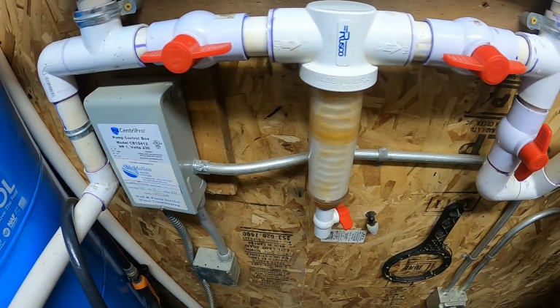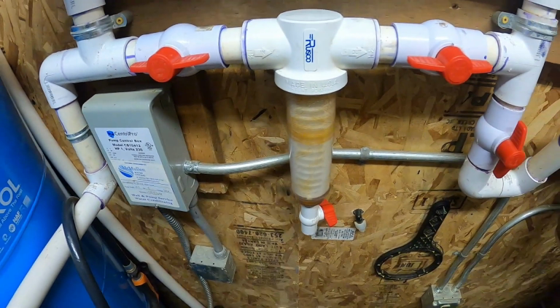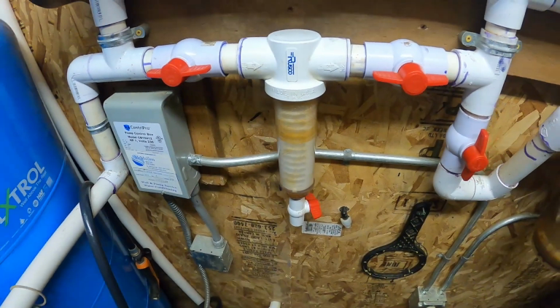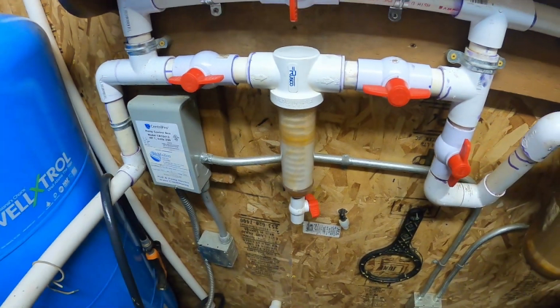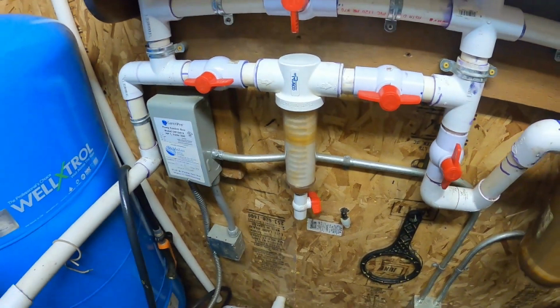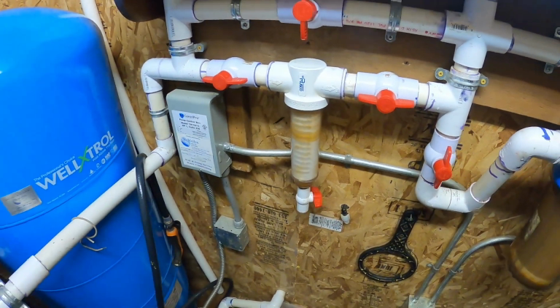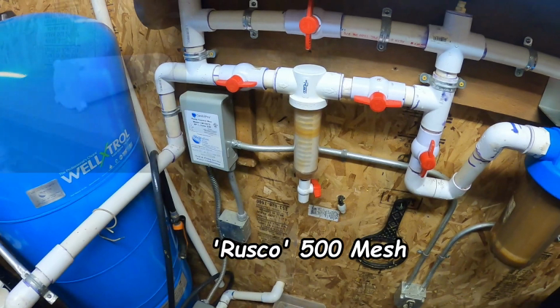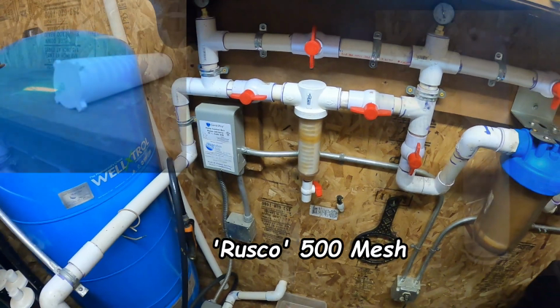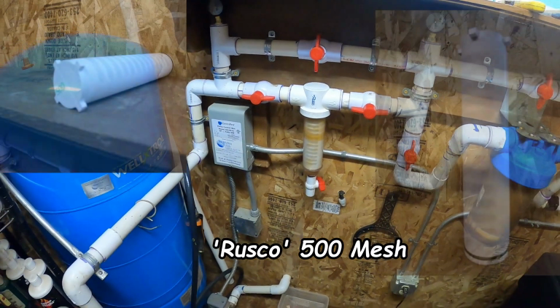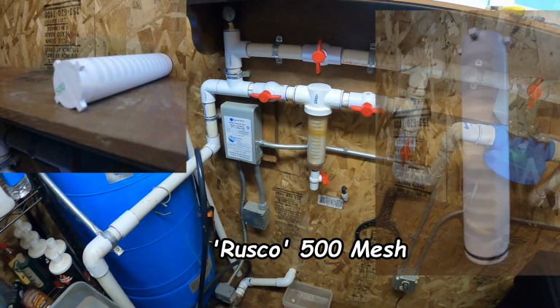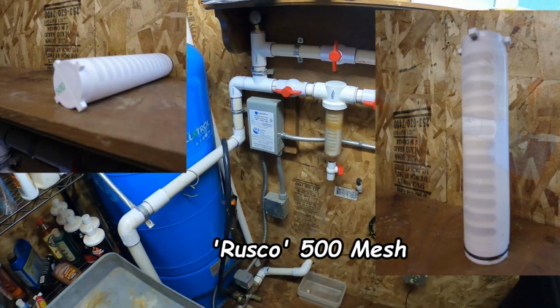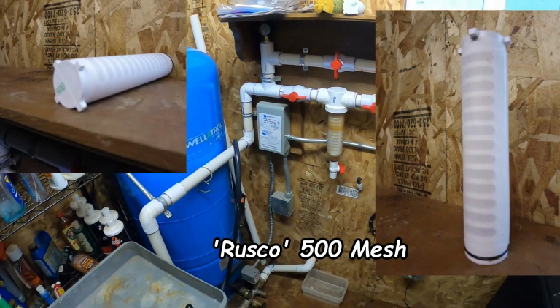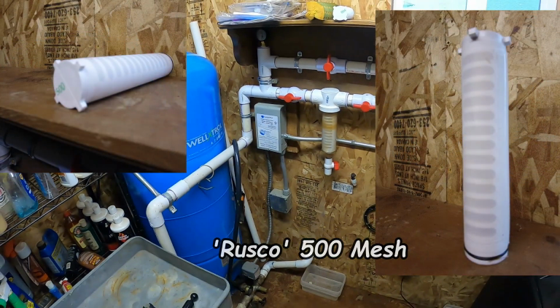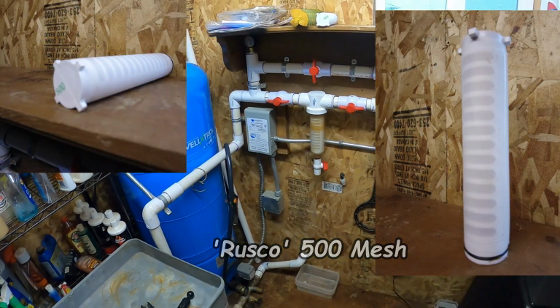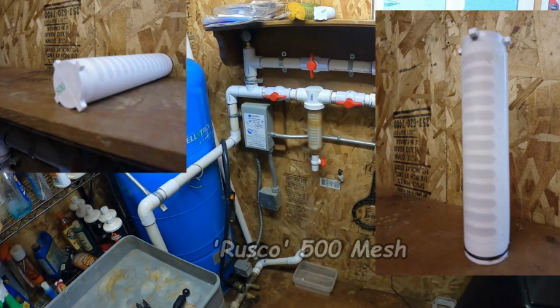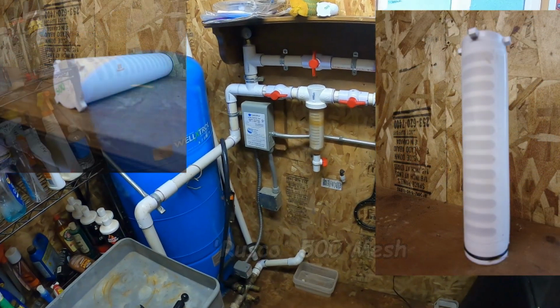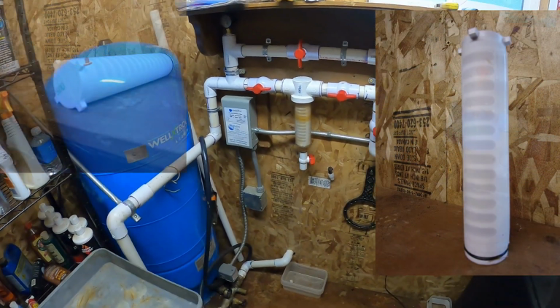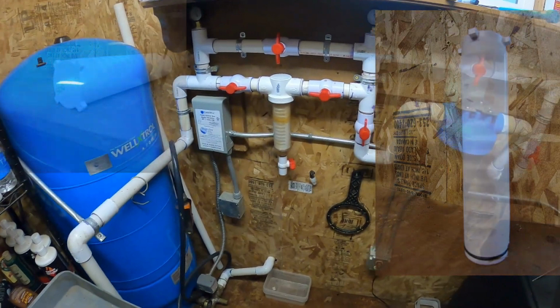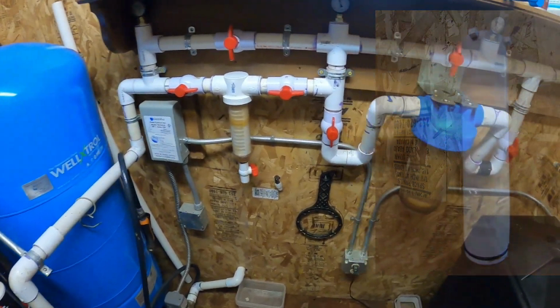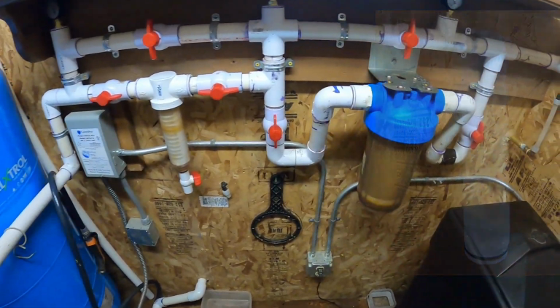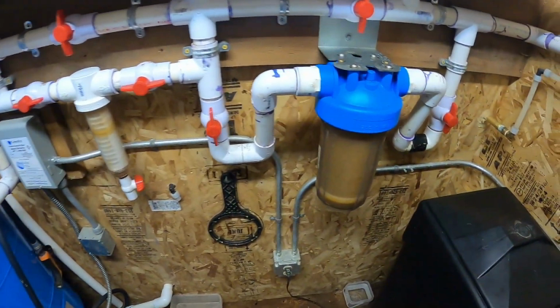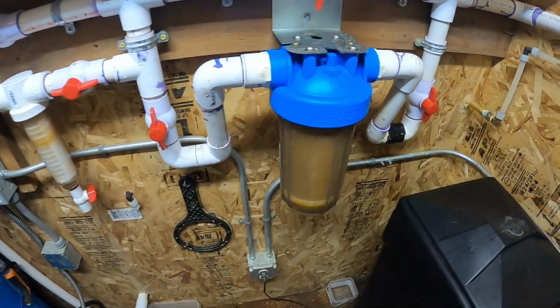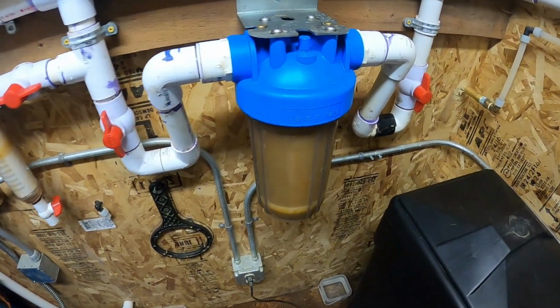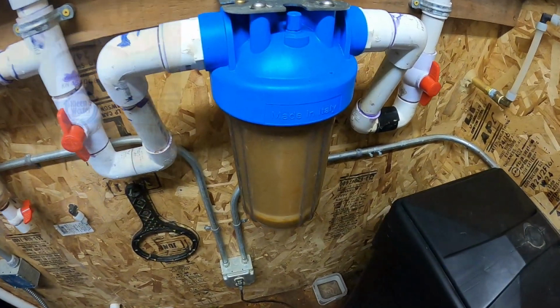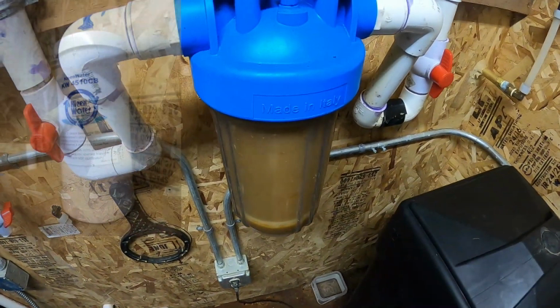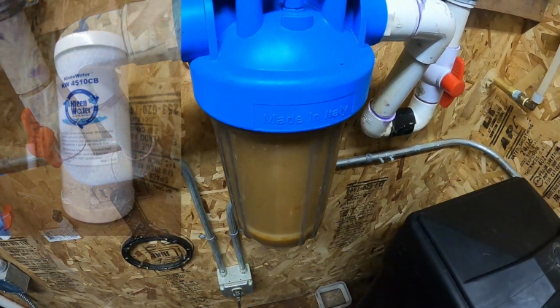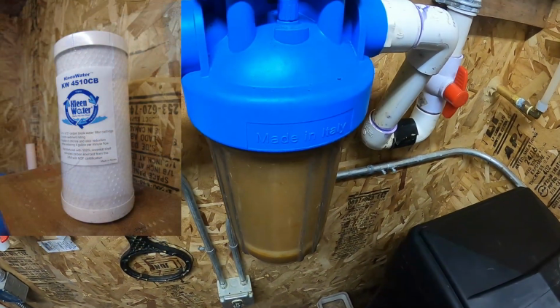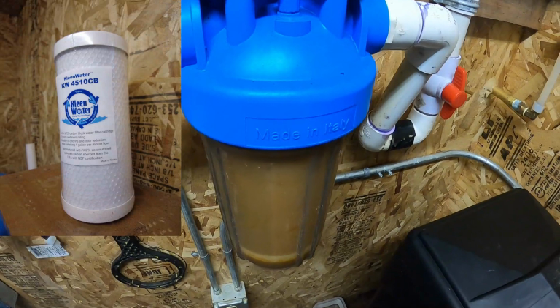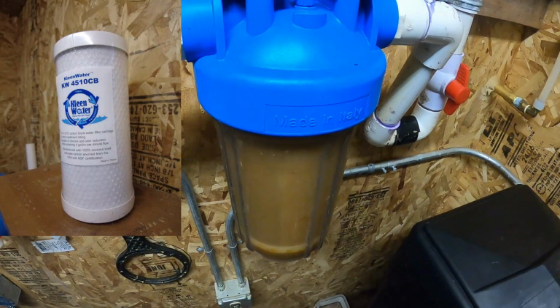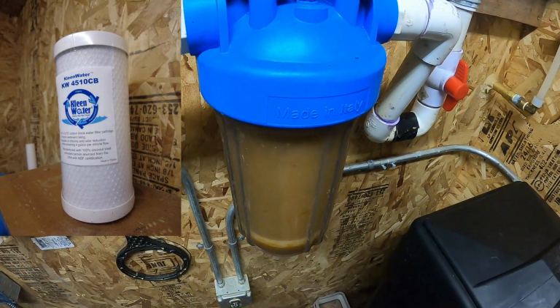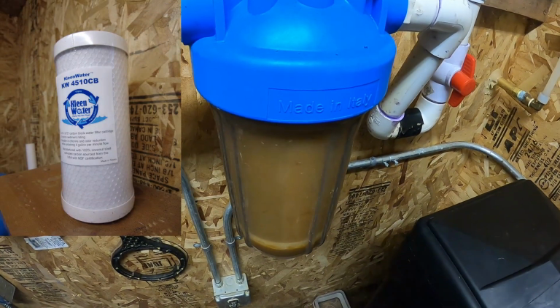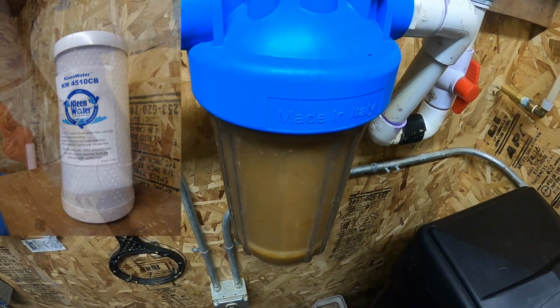This is a Raycor spin-down filter. This is a carbon filter — a clean water filter with the carbon filter in it.